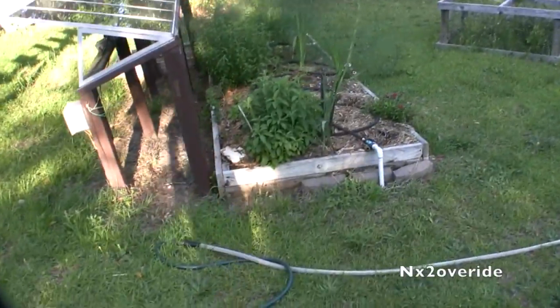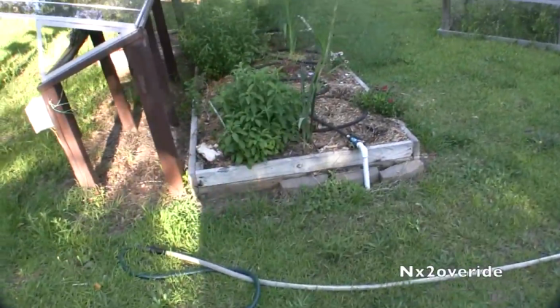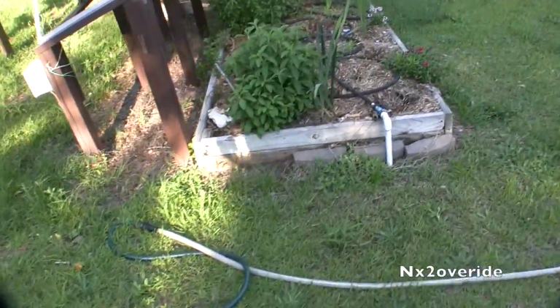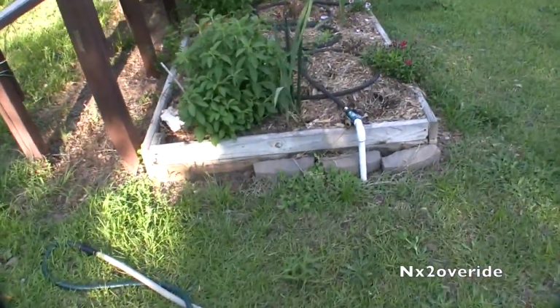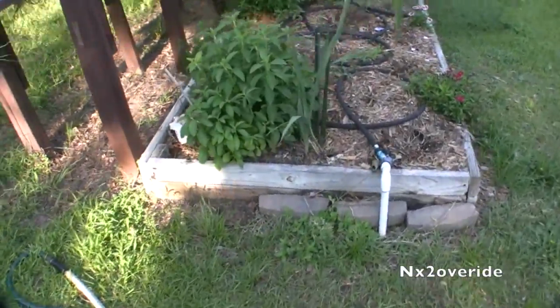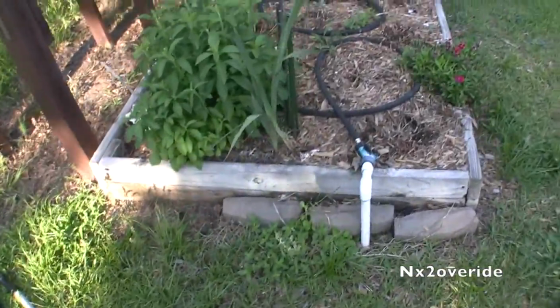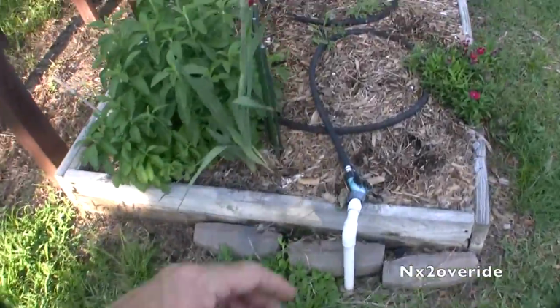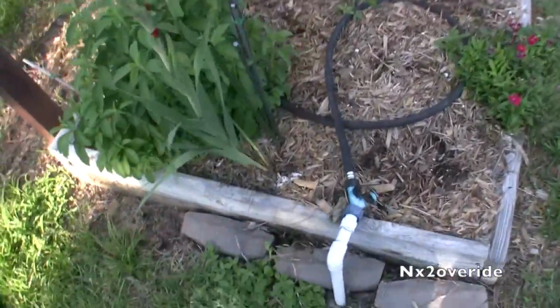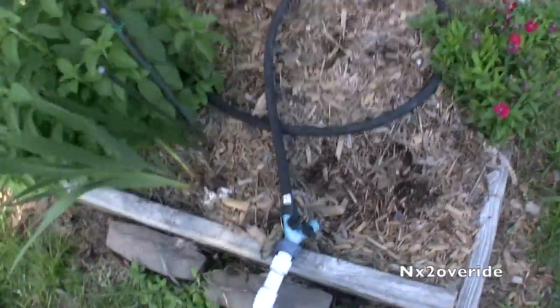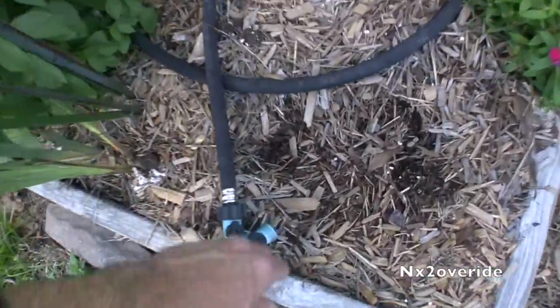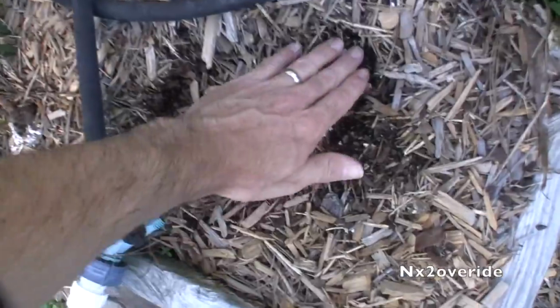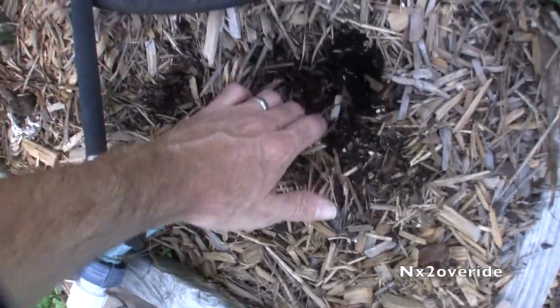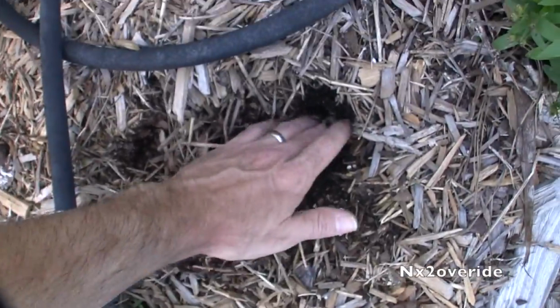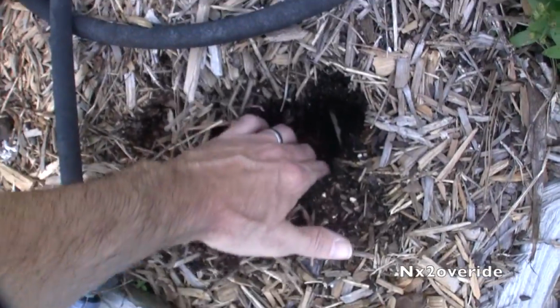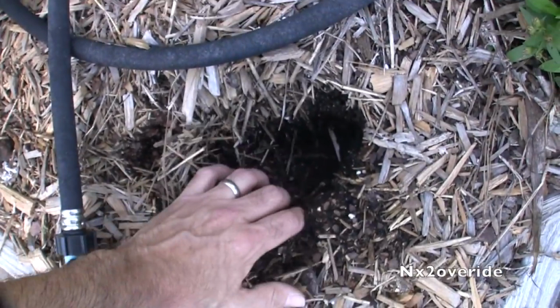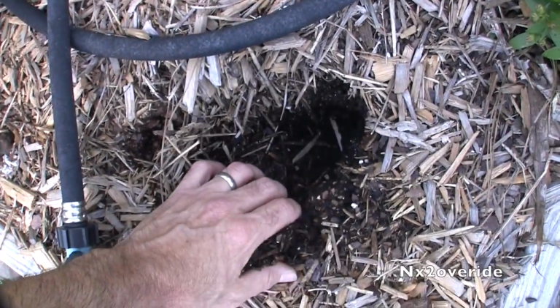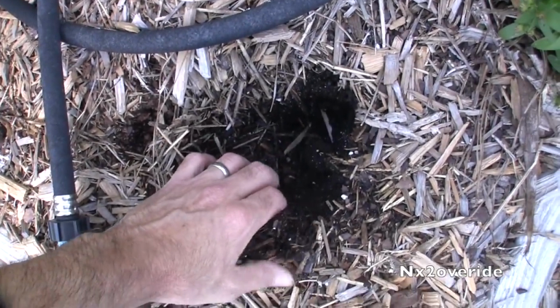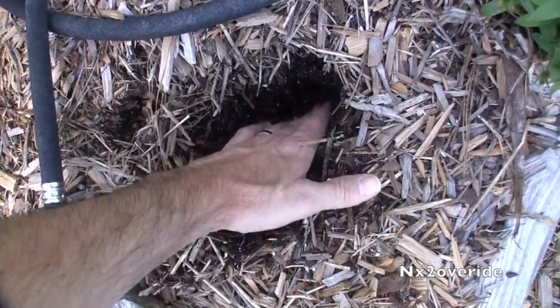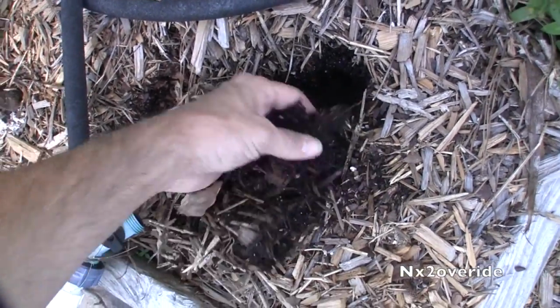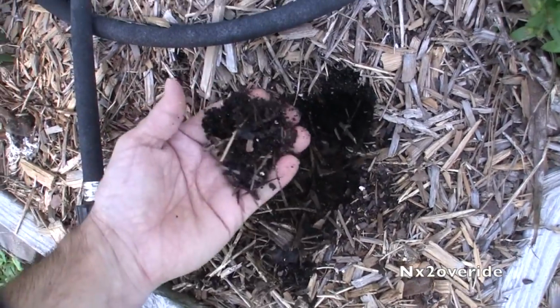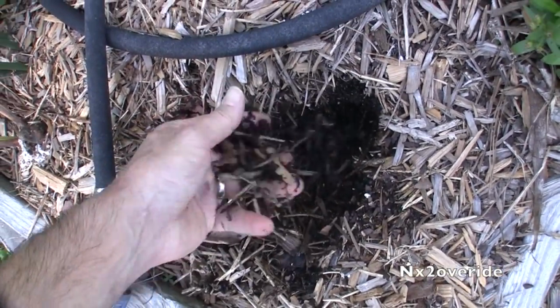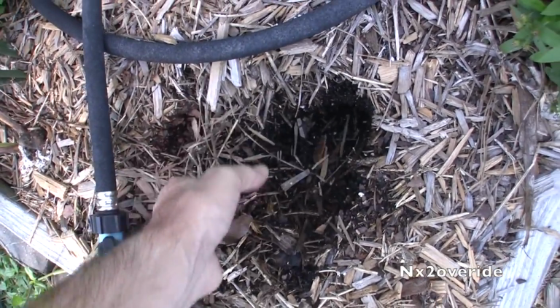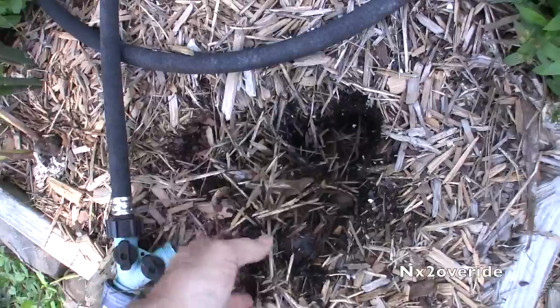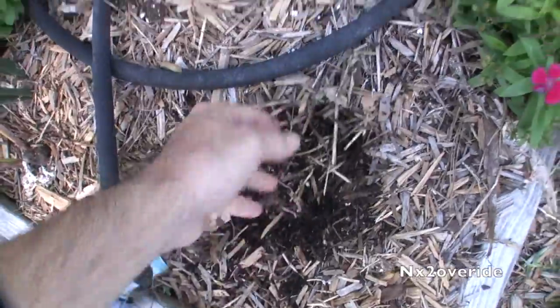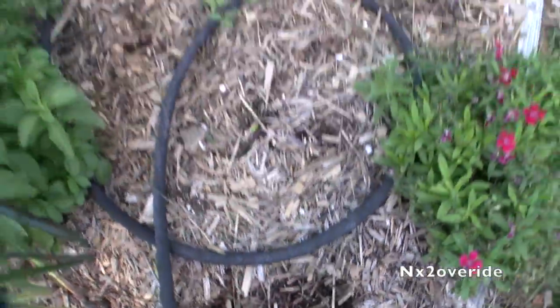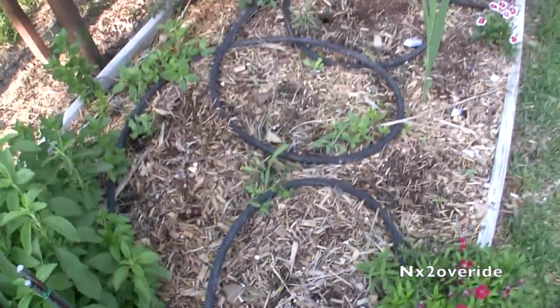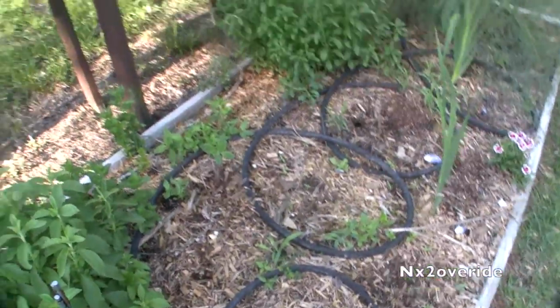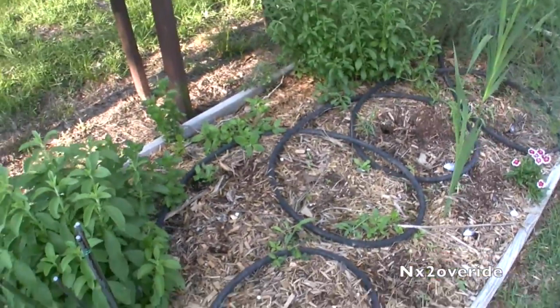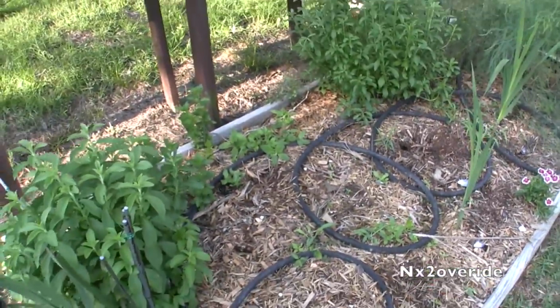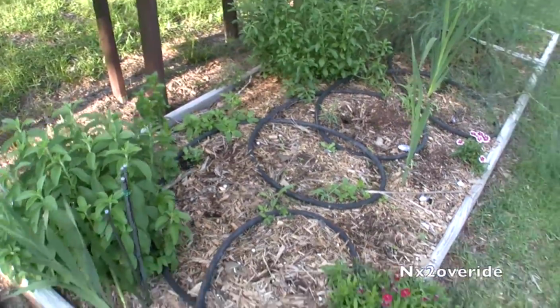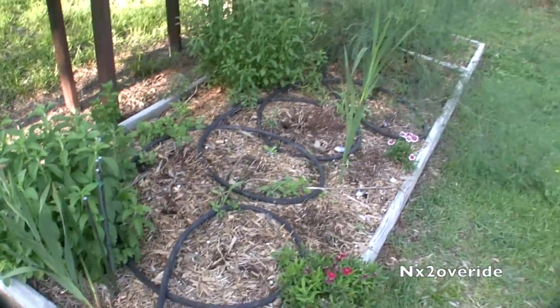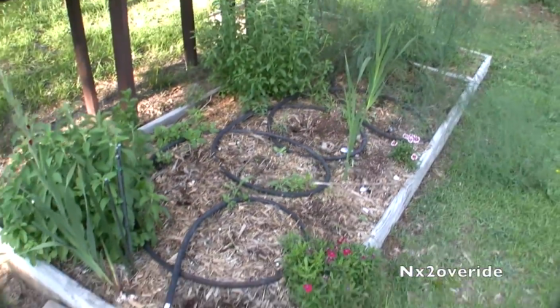Basically the soil — I don't know if it's just the wood chips keeping the soil too damp underneath. I'm thinking so. It ended up causing that, so I'm going to figure something out with that.